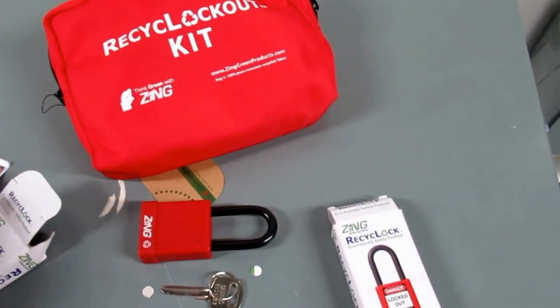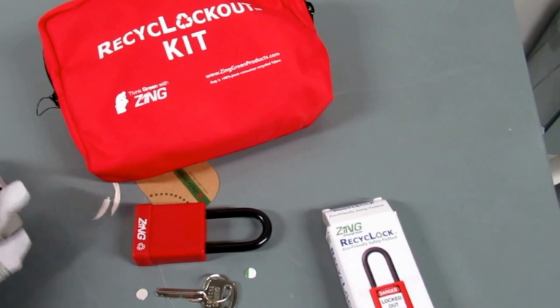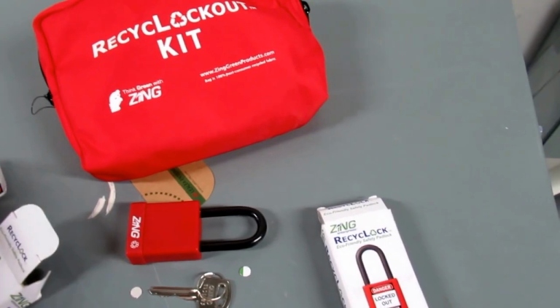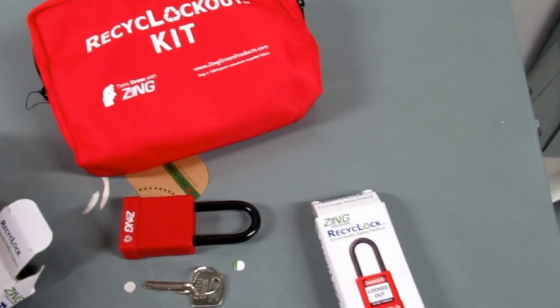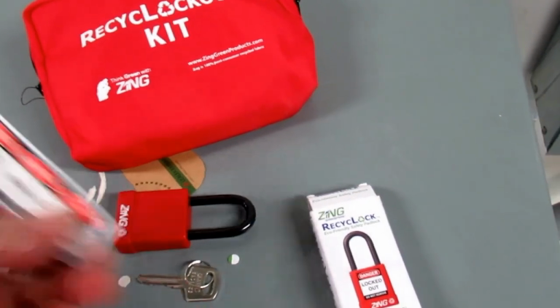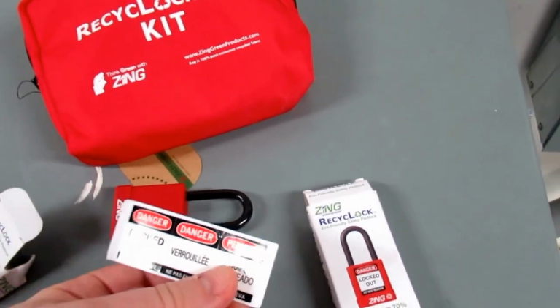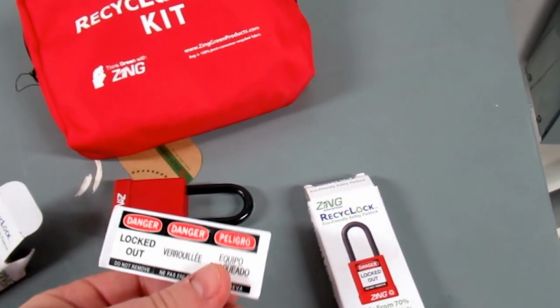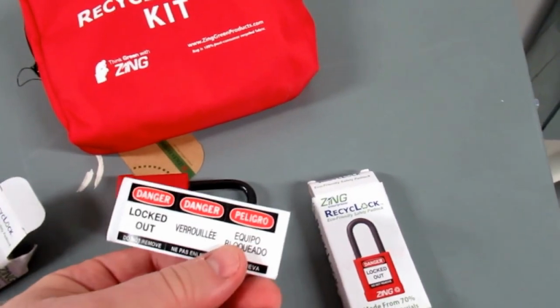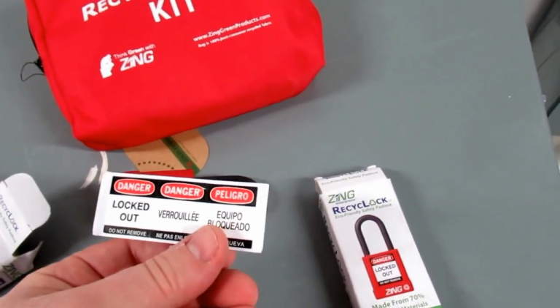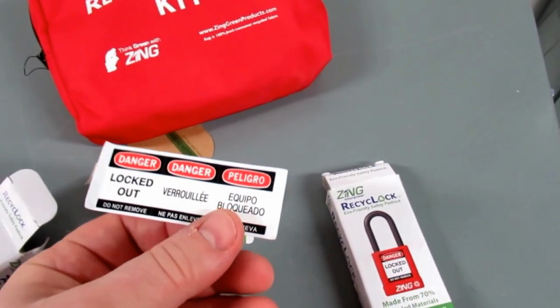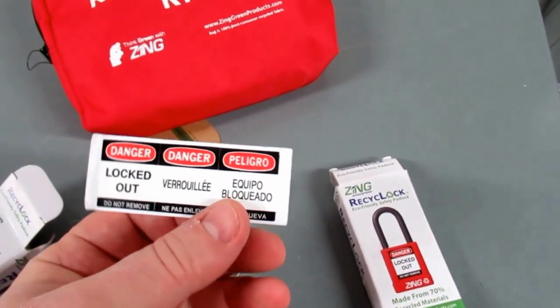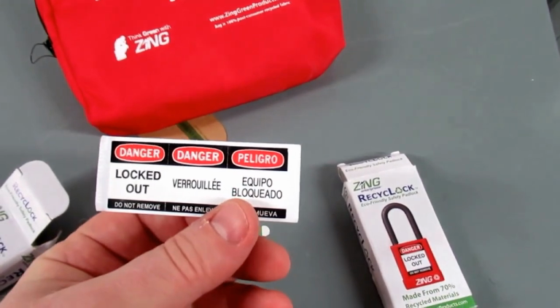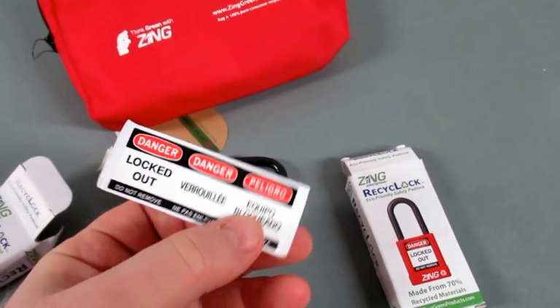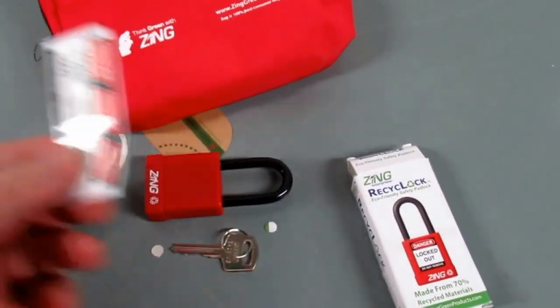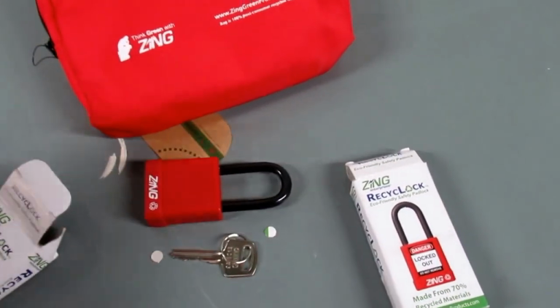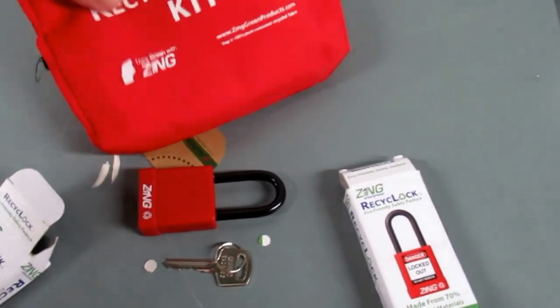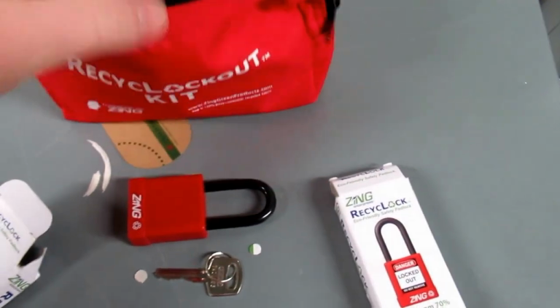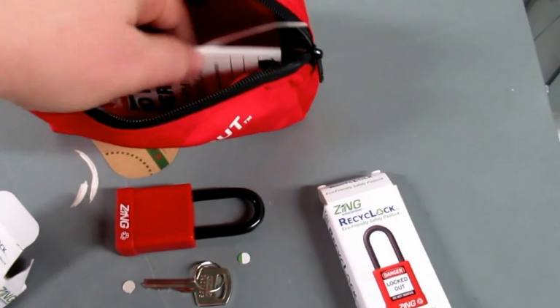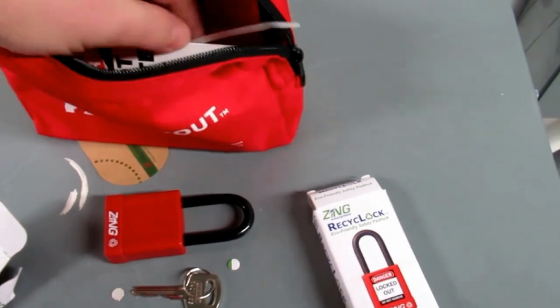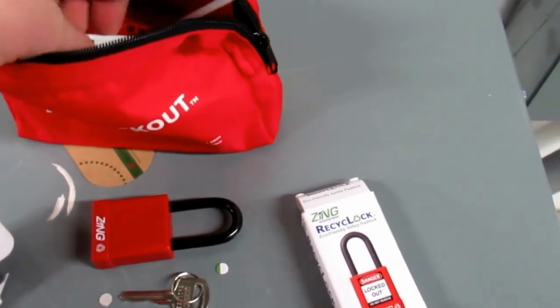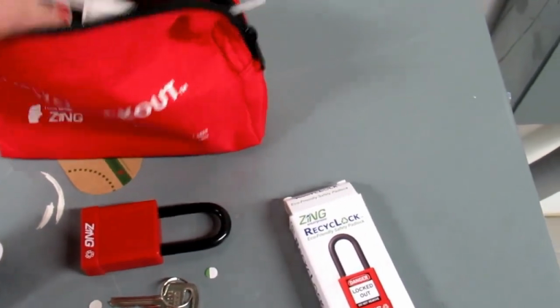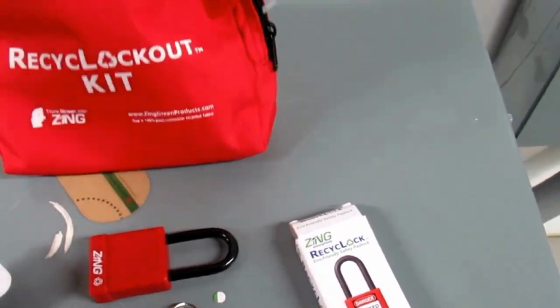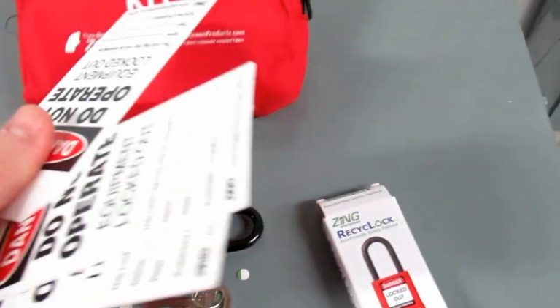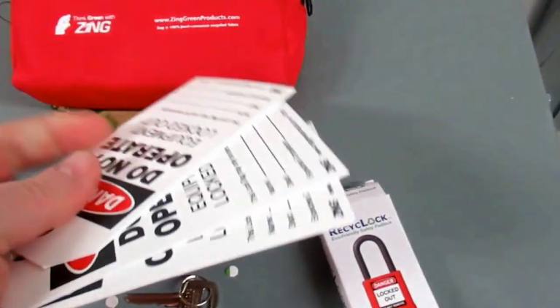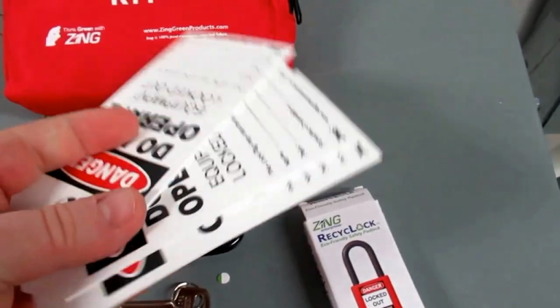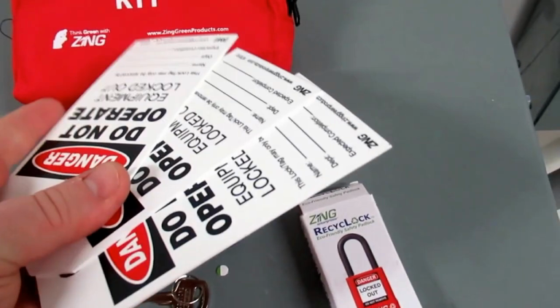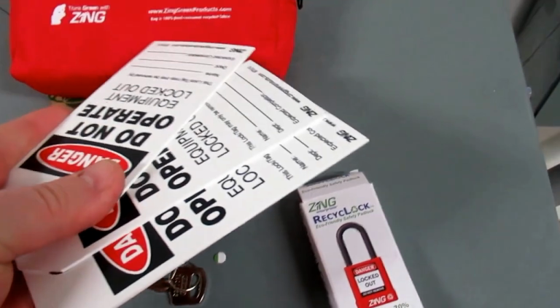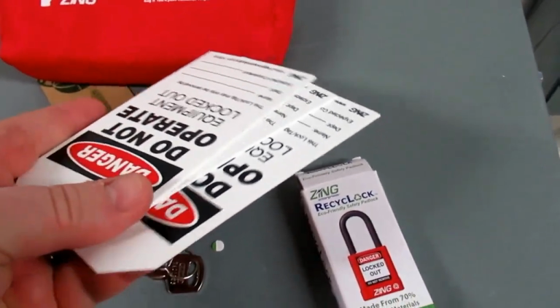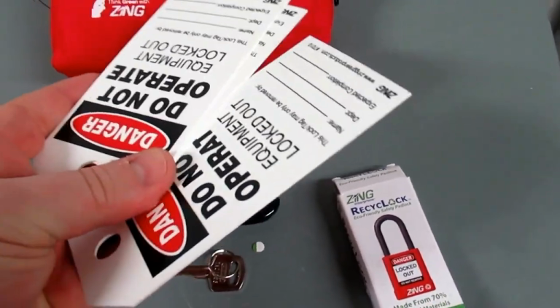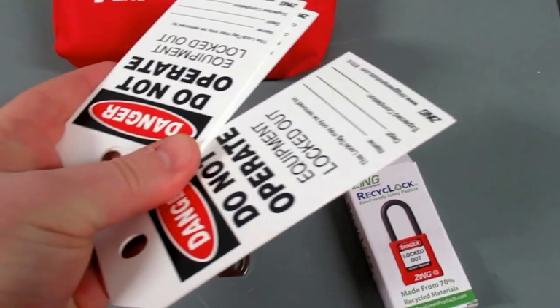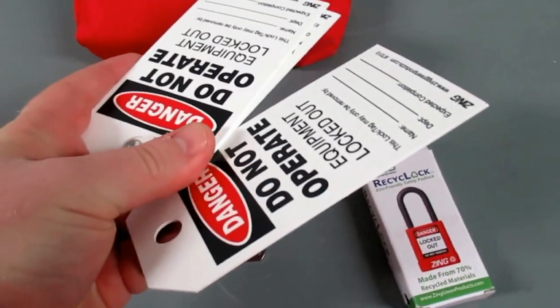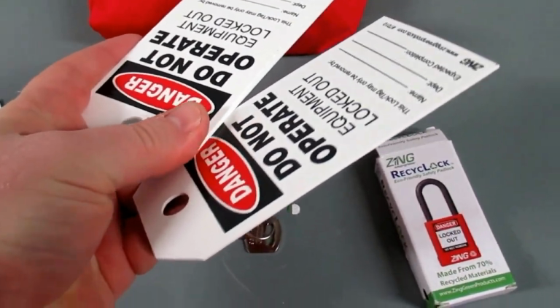There are also some stickers that you can apply to your lock, as well as several different tags as part of the kit.